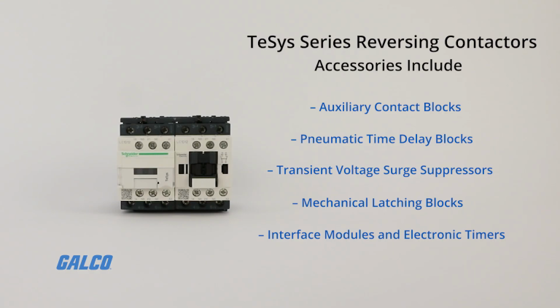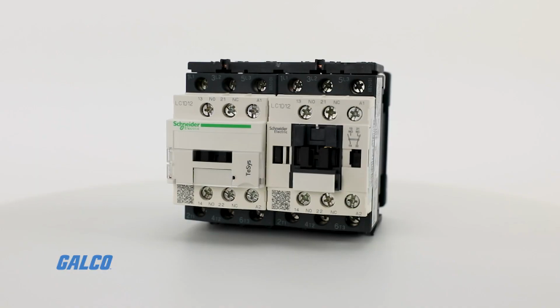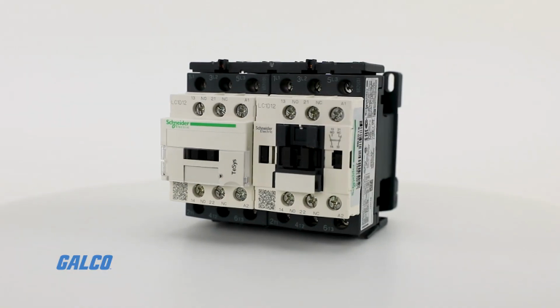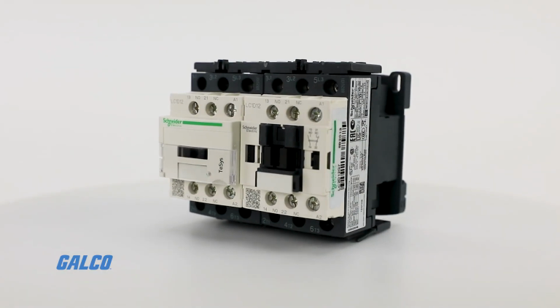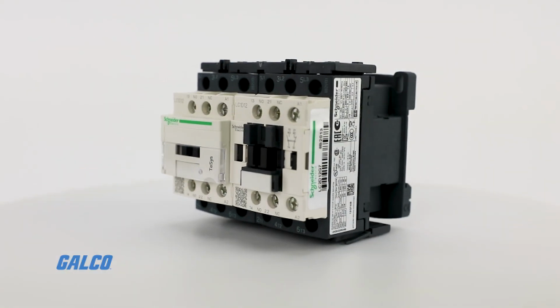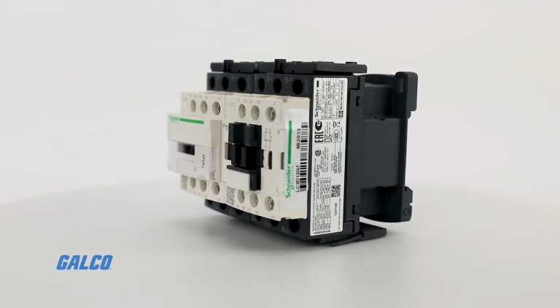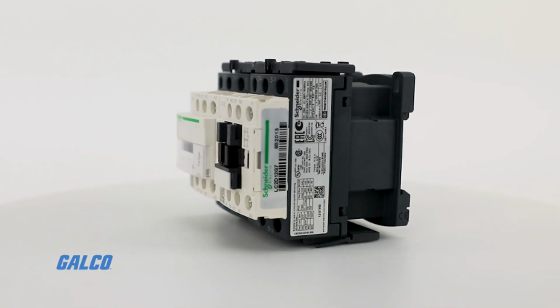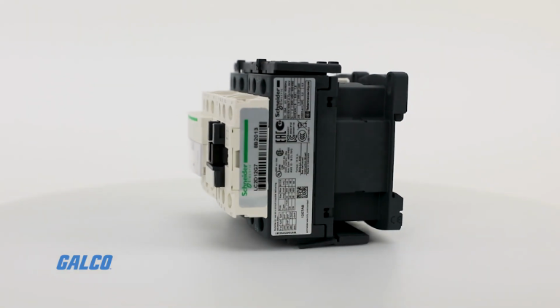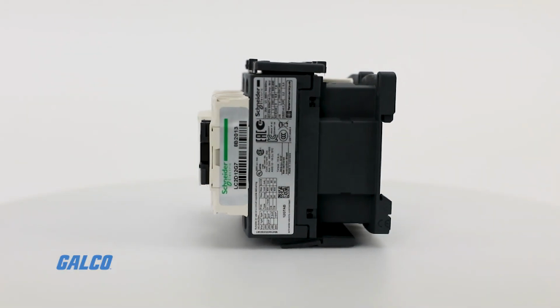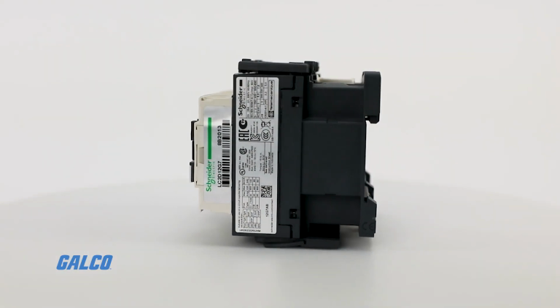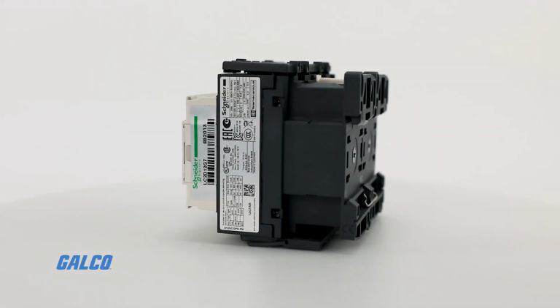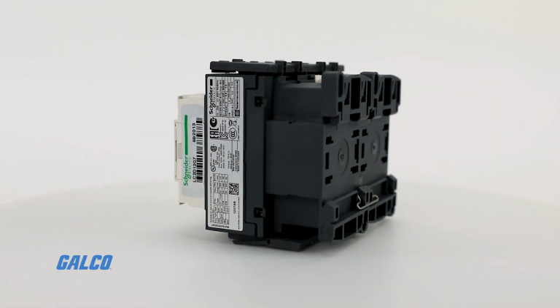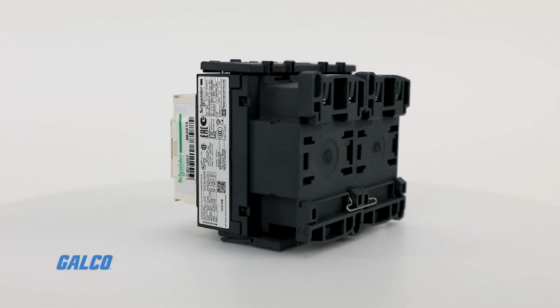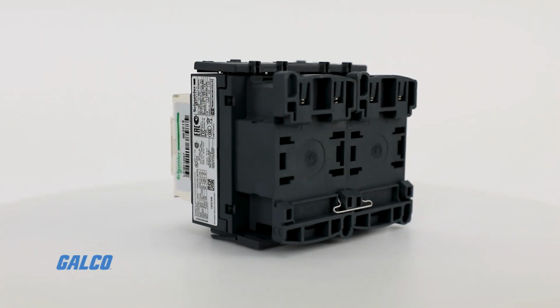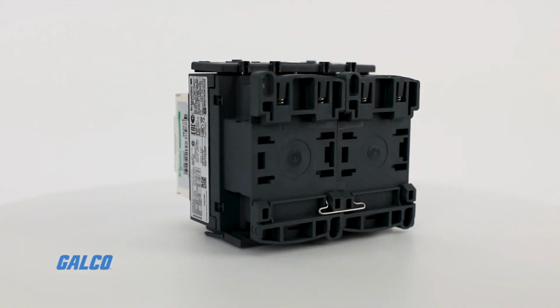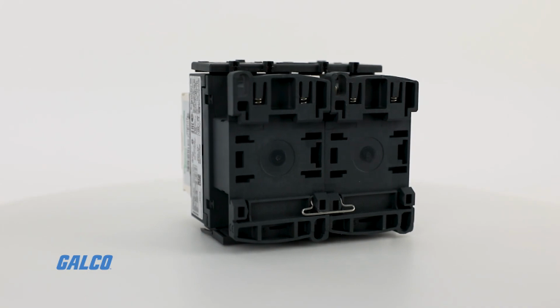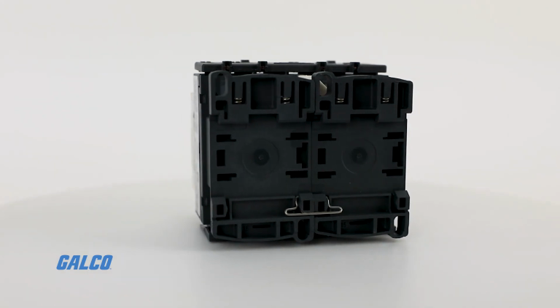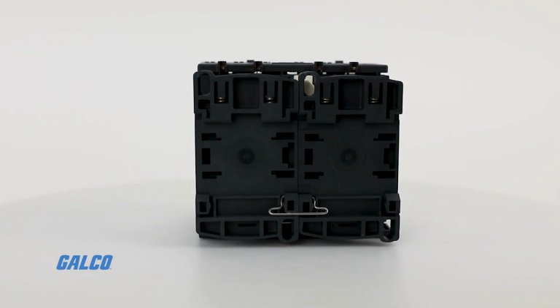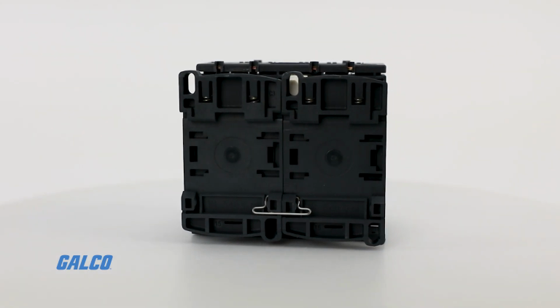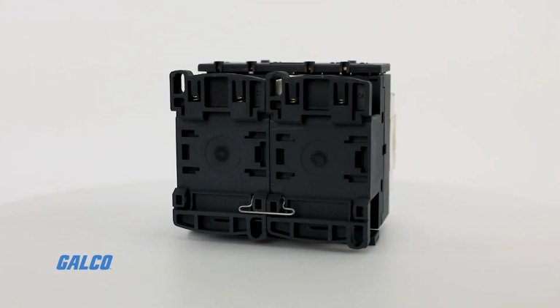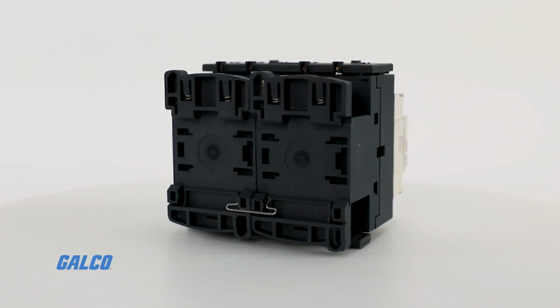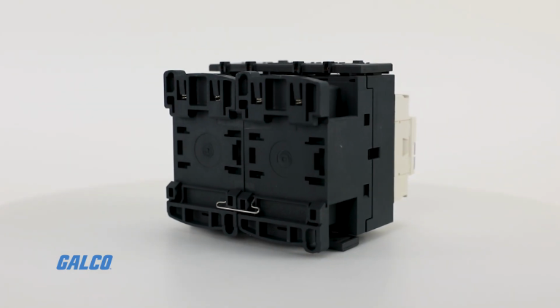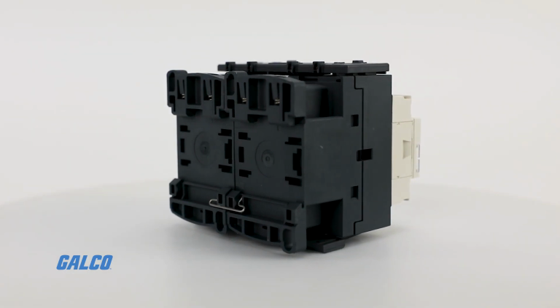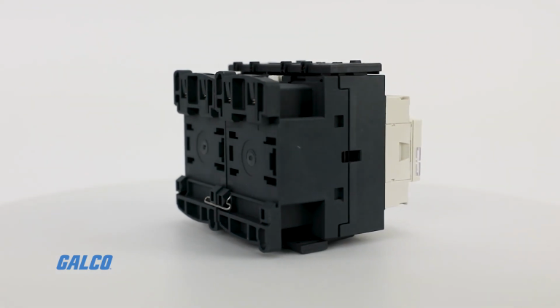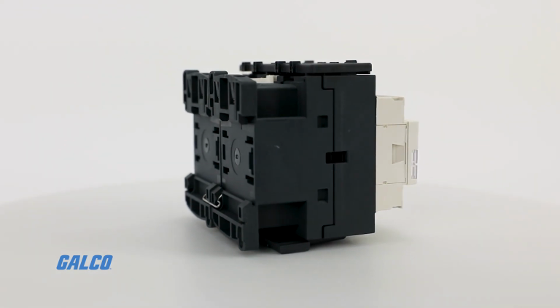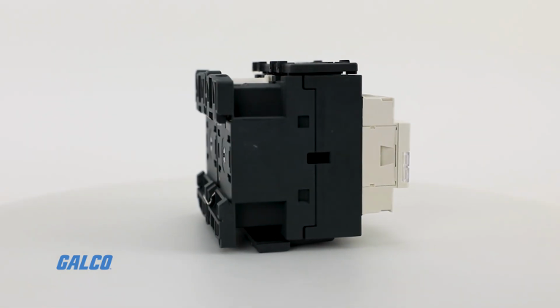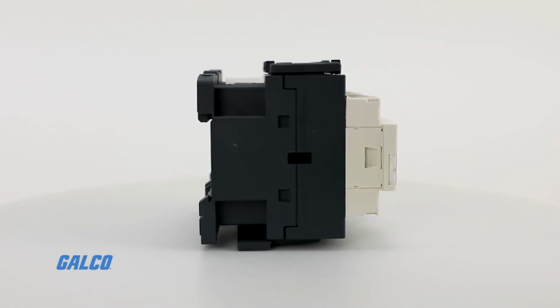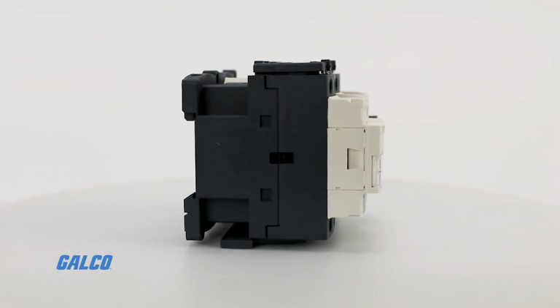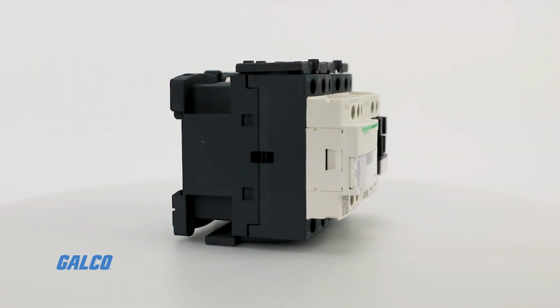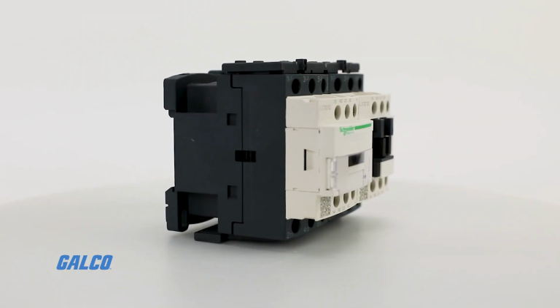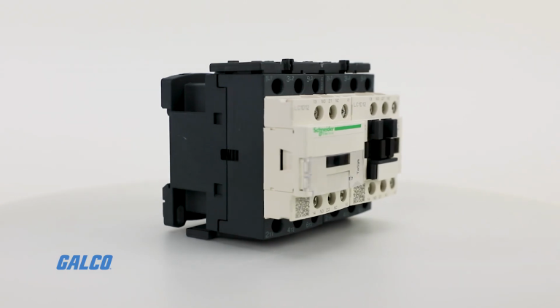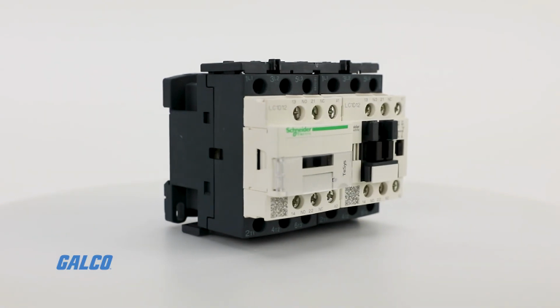High fault short circuit current ratings provide the flexibility to select any component as long as it meets or exceeds the desired SCCR.